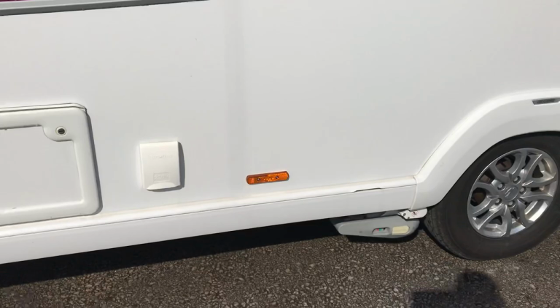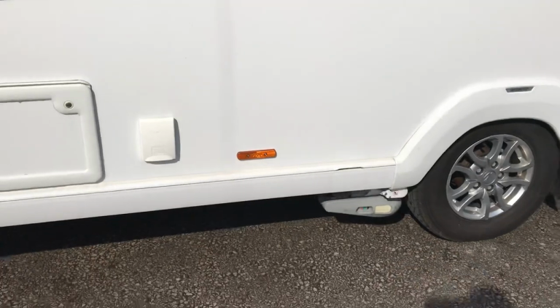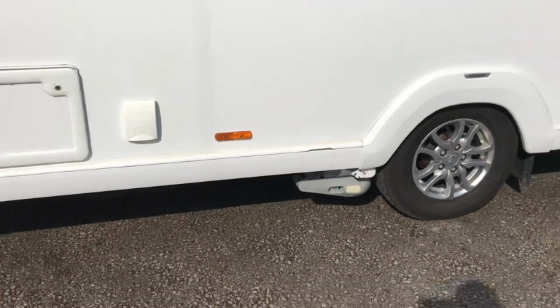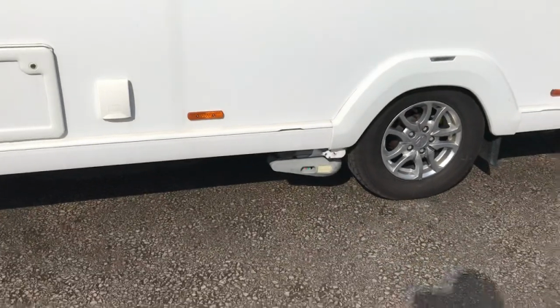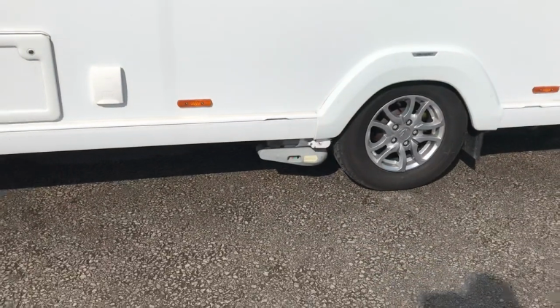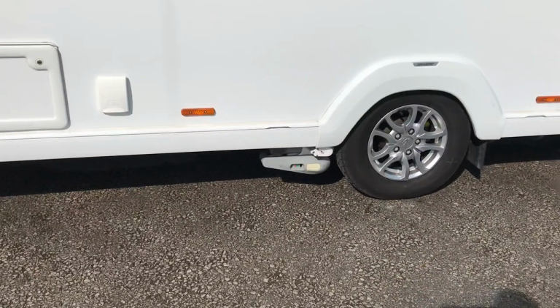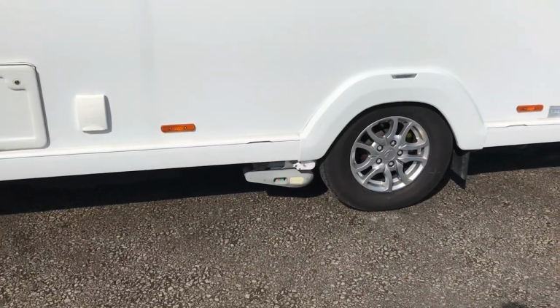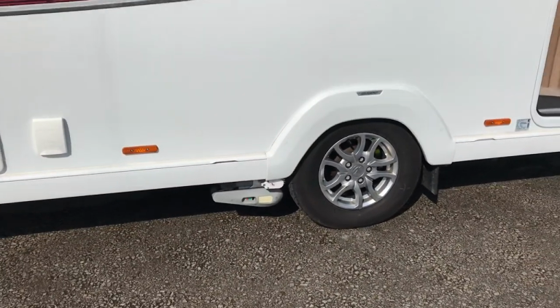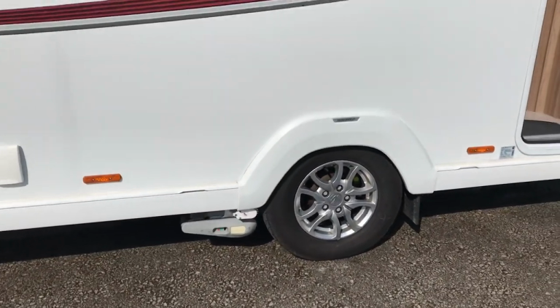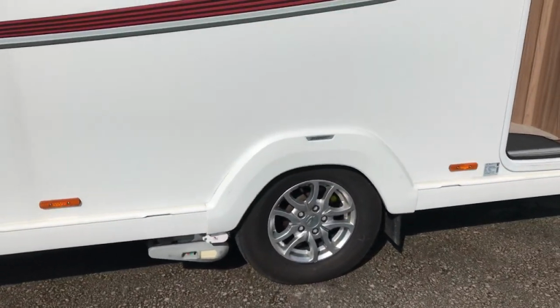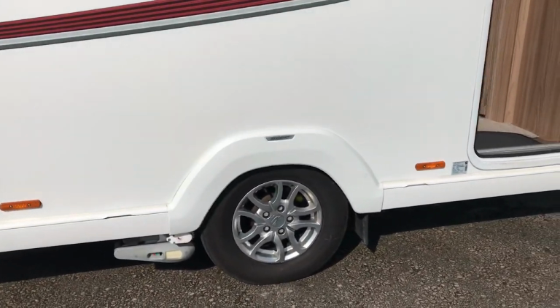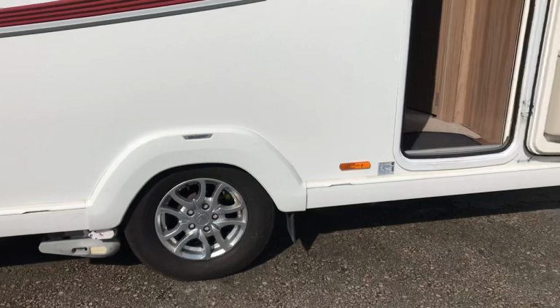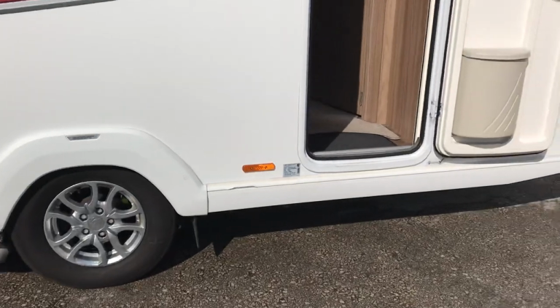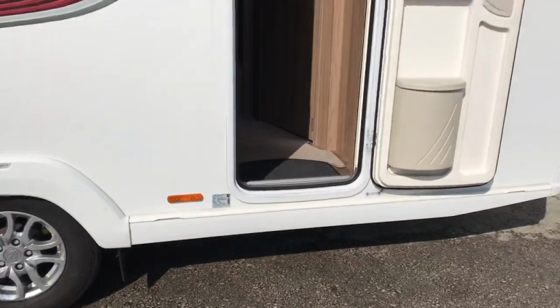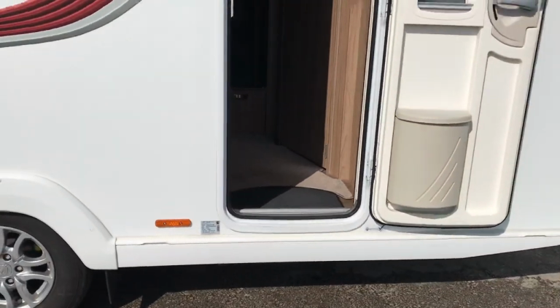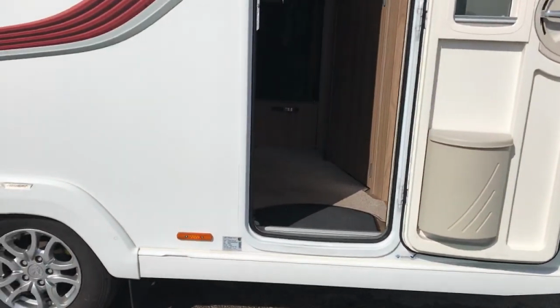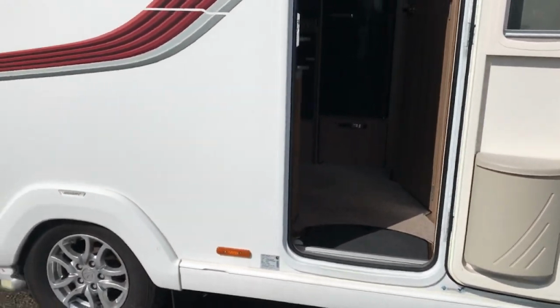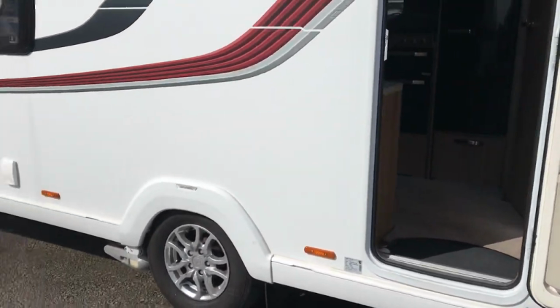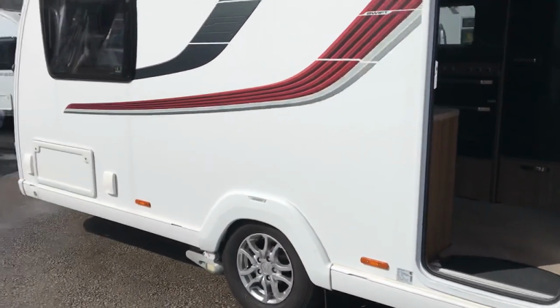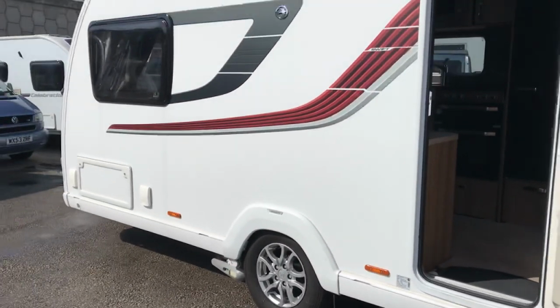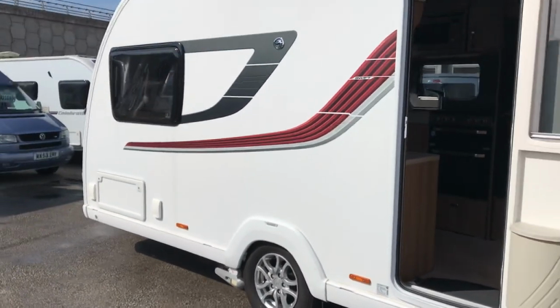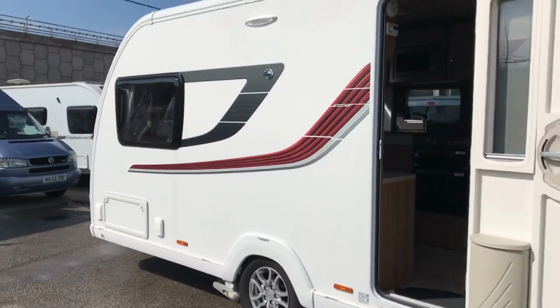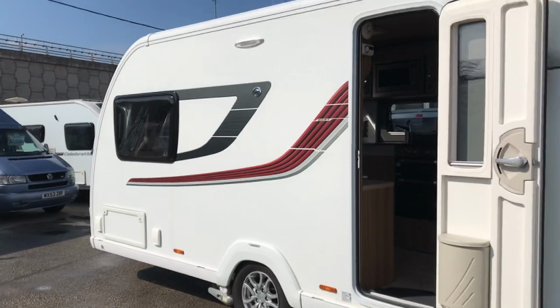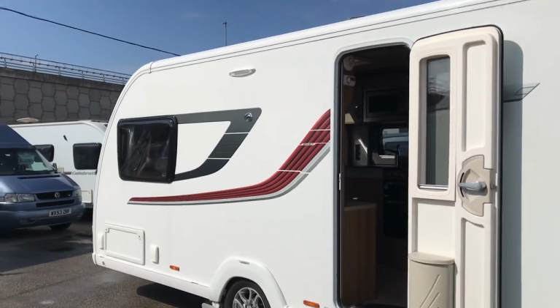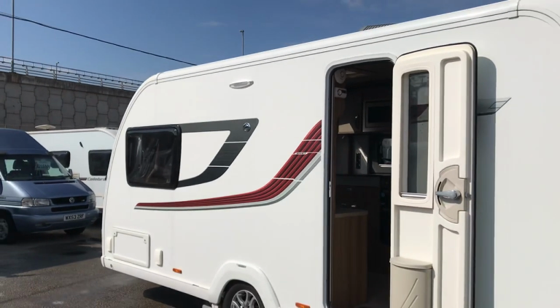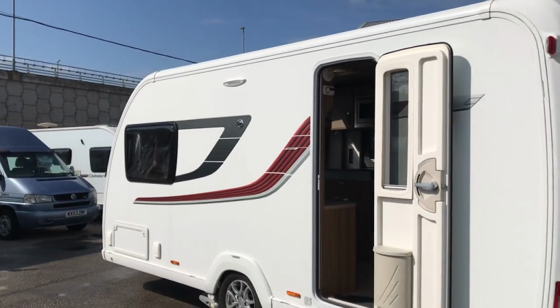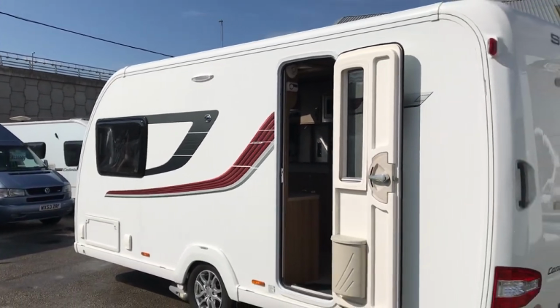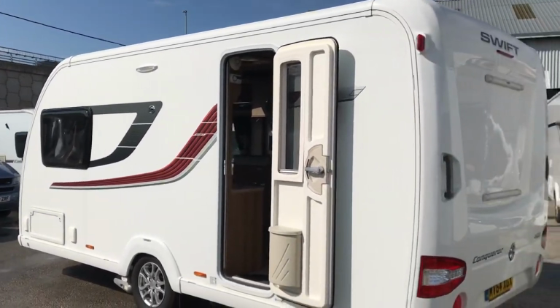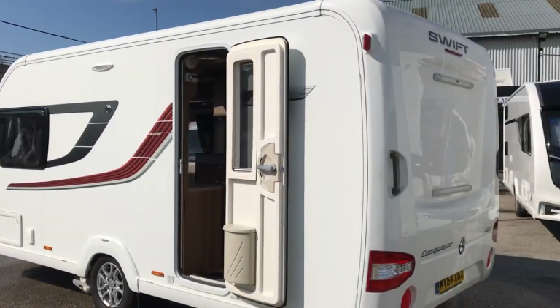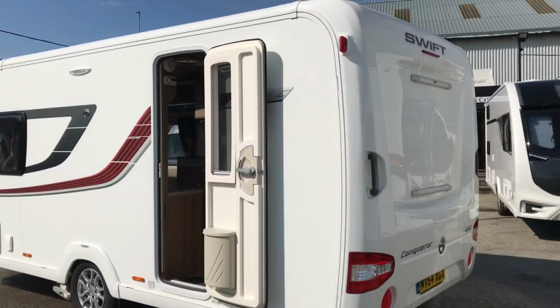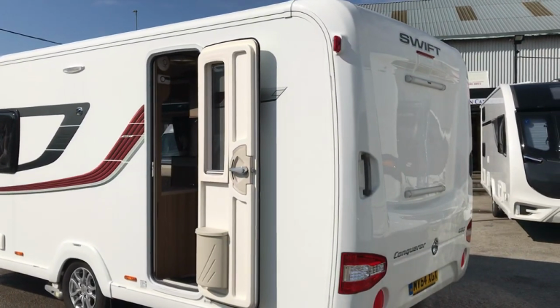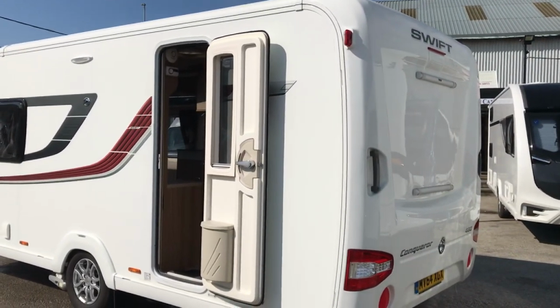It's fitted with an automatic evolution mover, solar panel on the roof, and it's even got the bike rack fixings on the back as well.